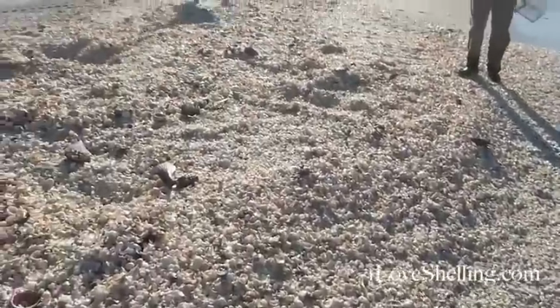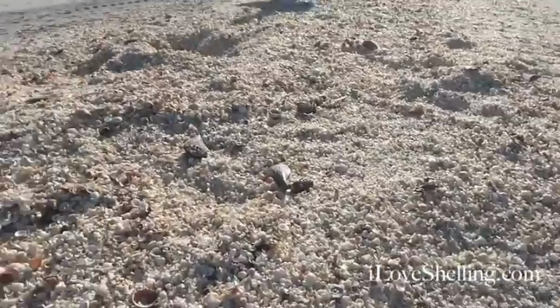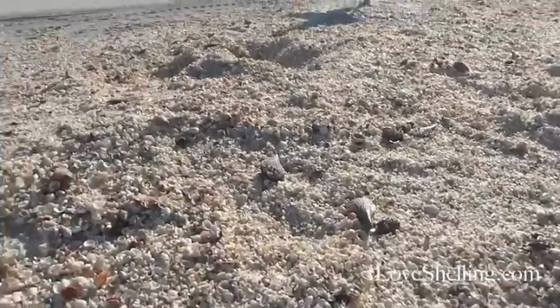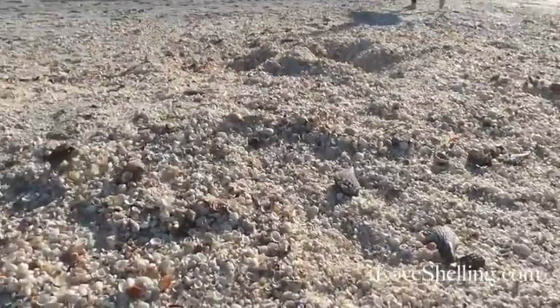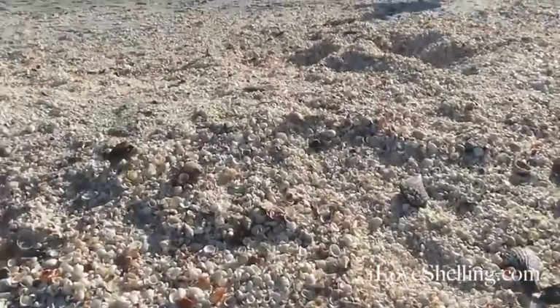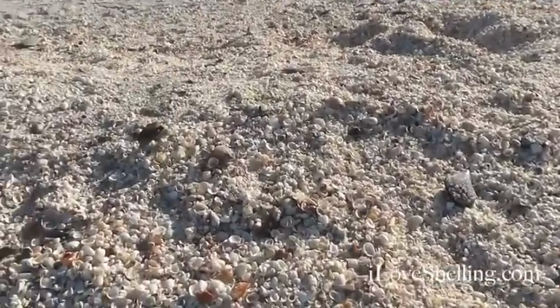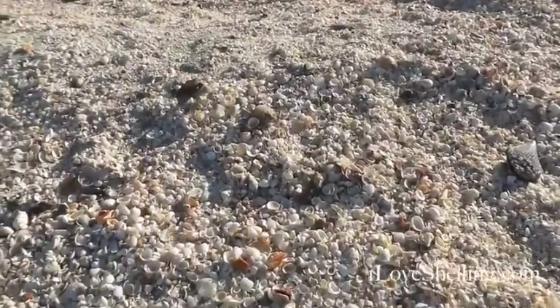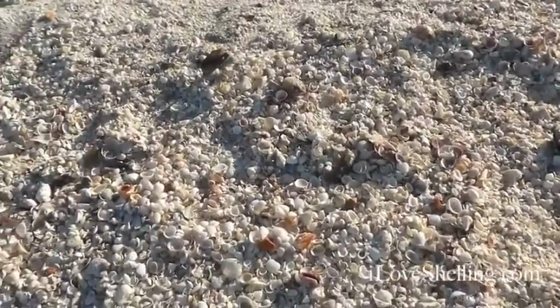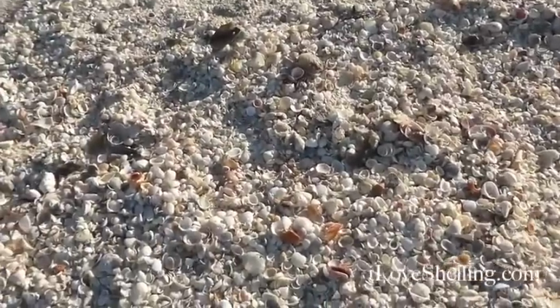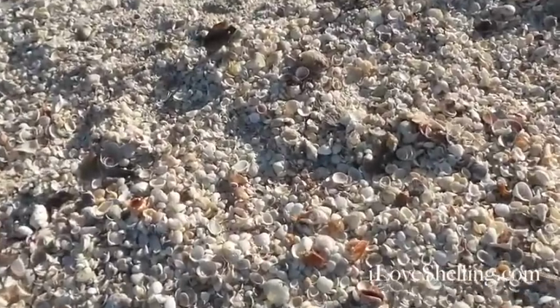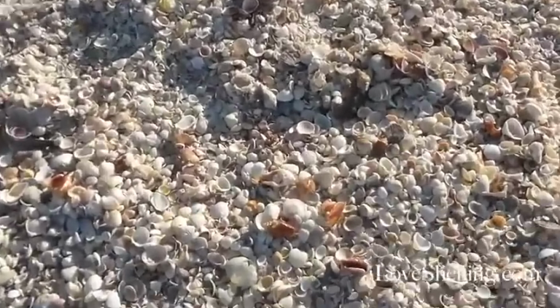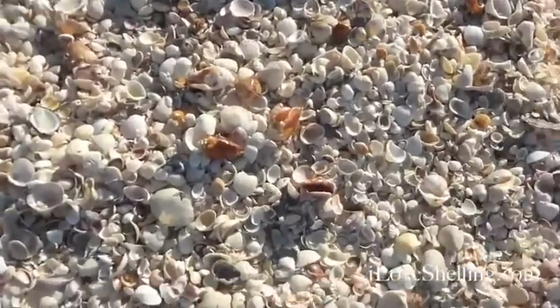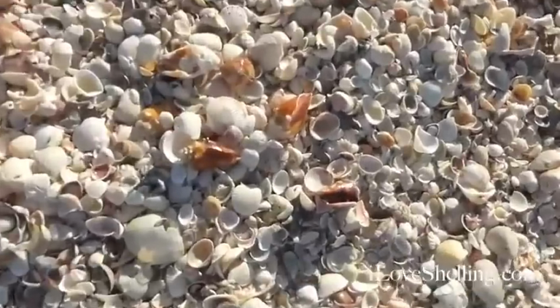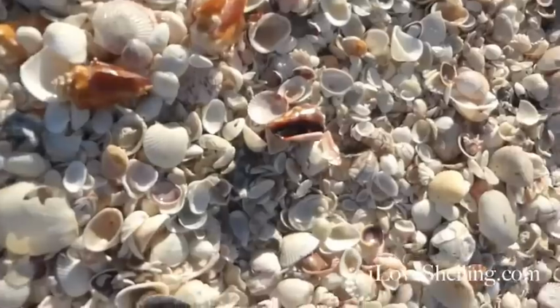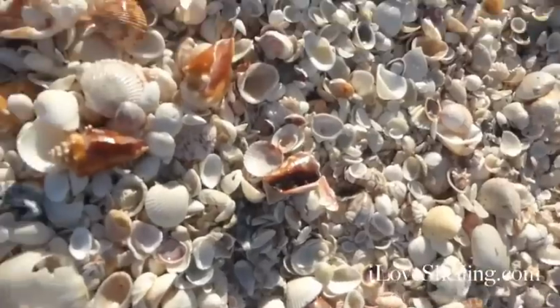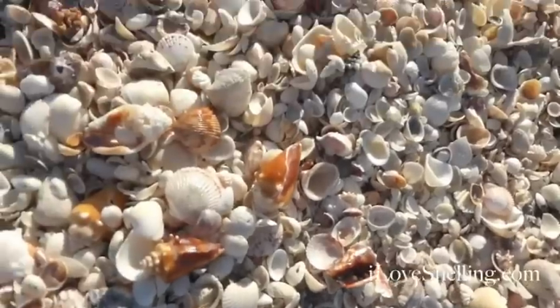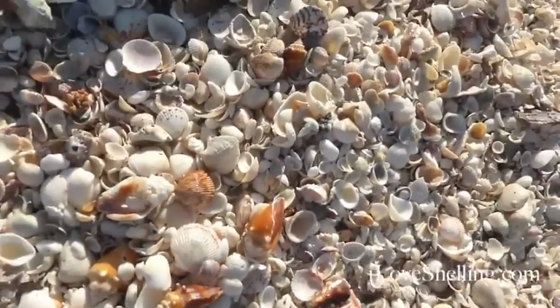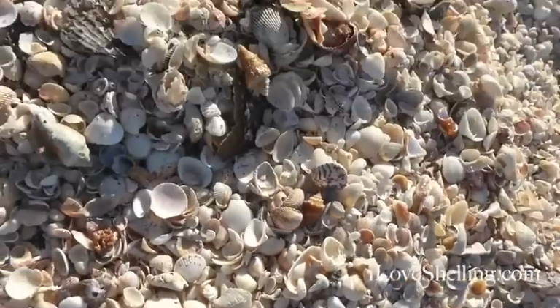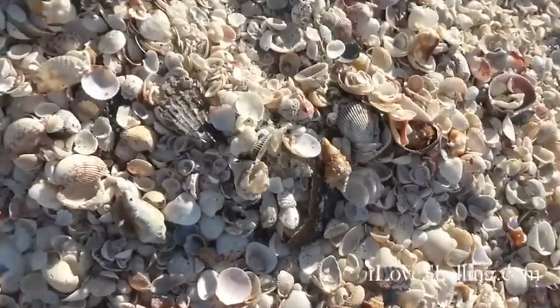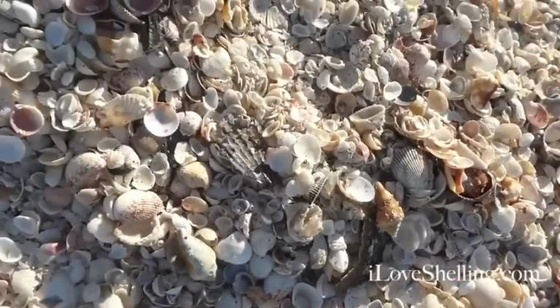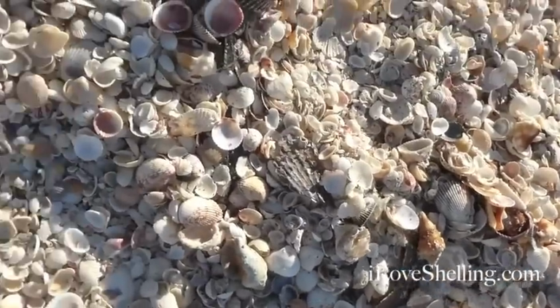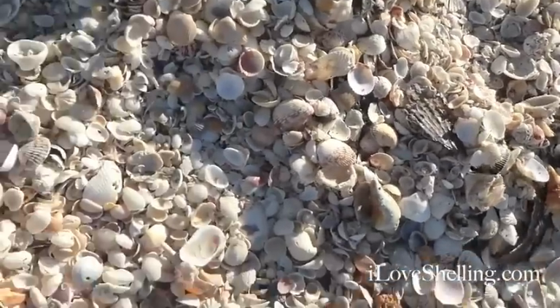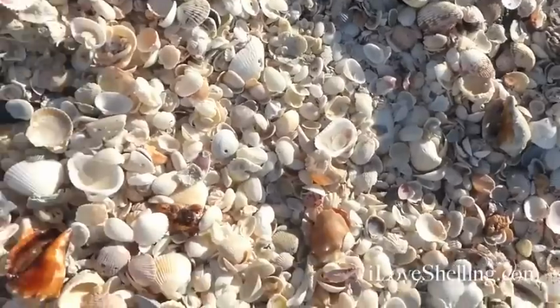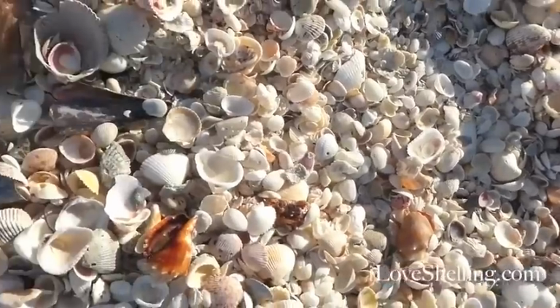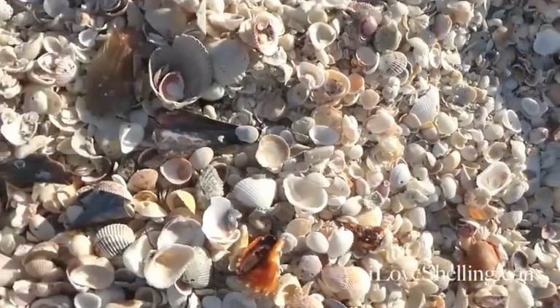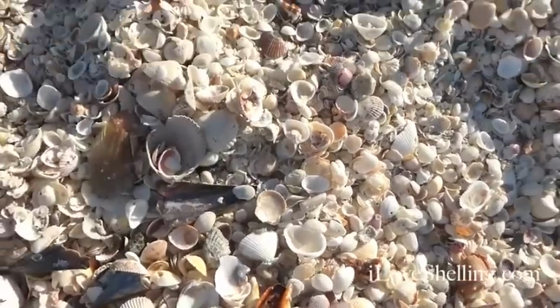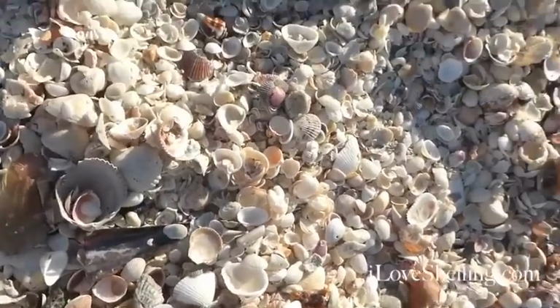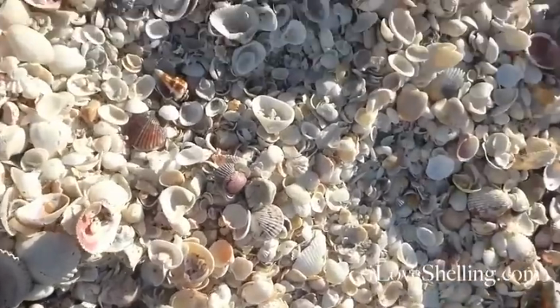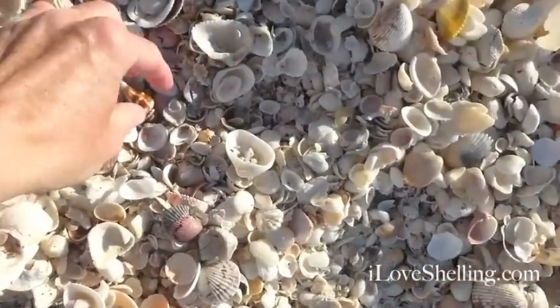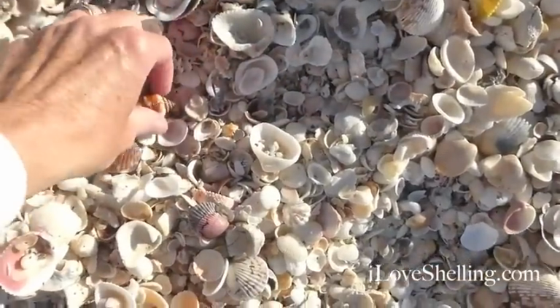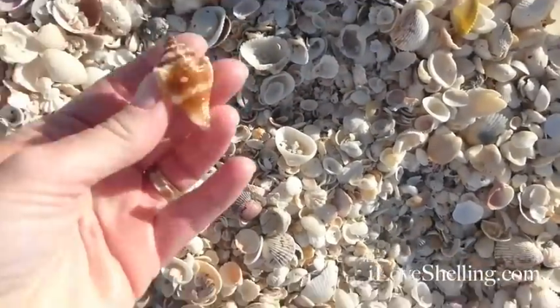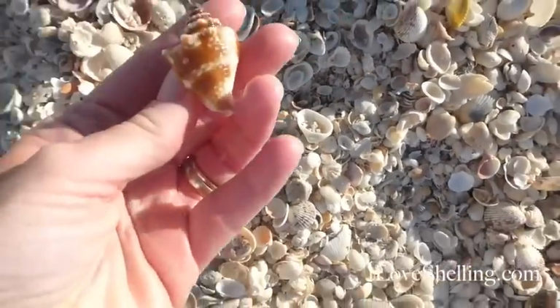Look at this field all around us — biting combs galore, and scallops and cockles. Look at the color on that.